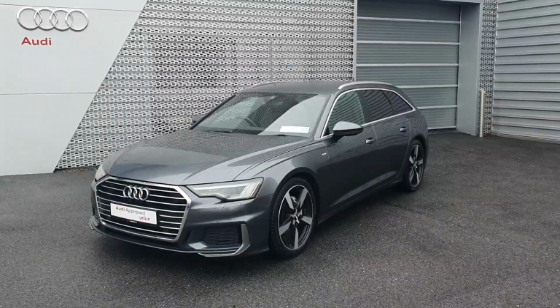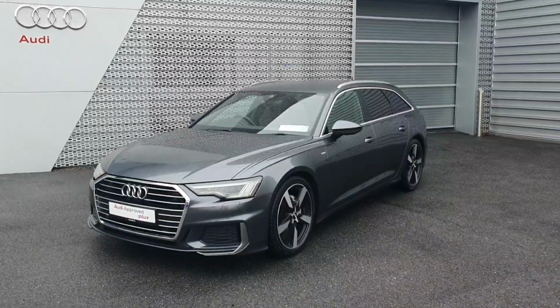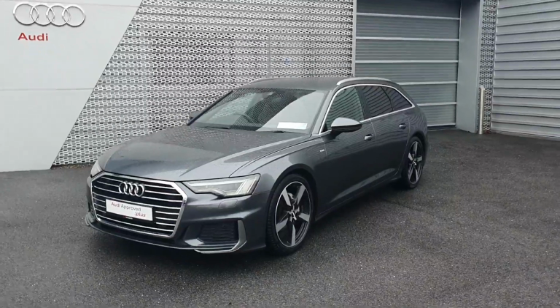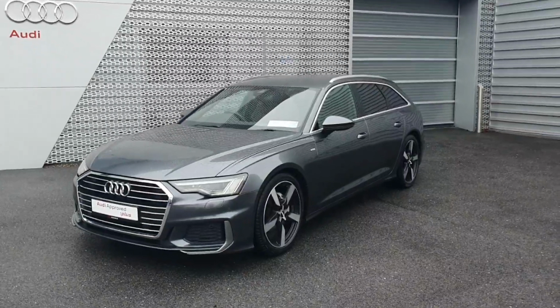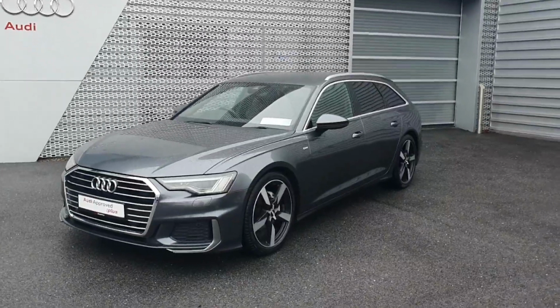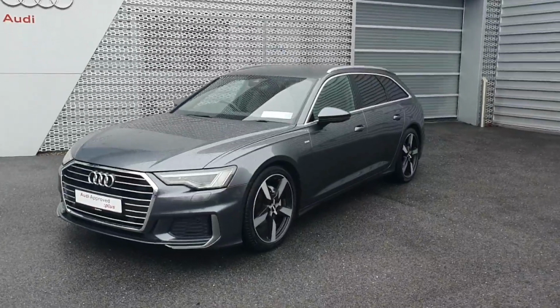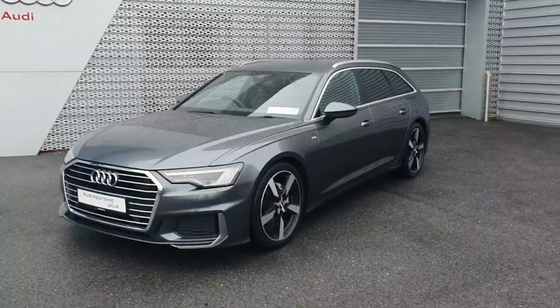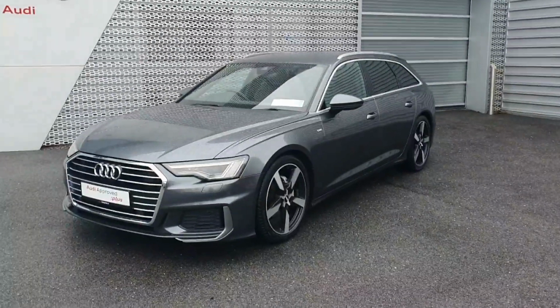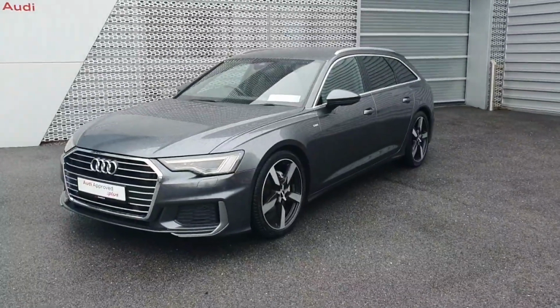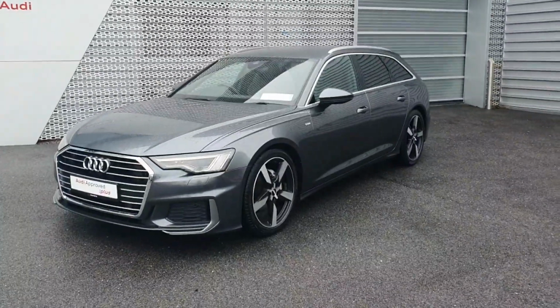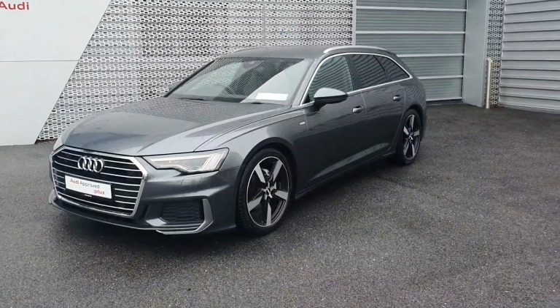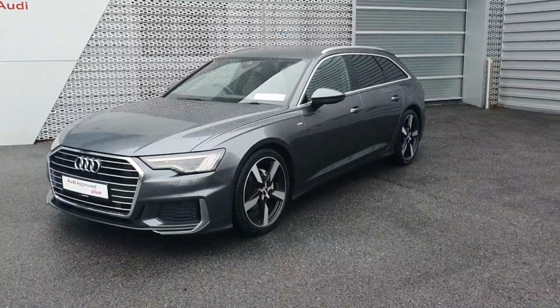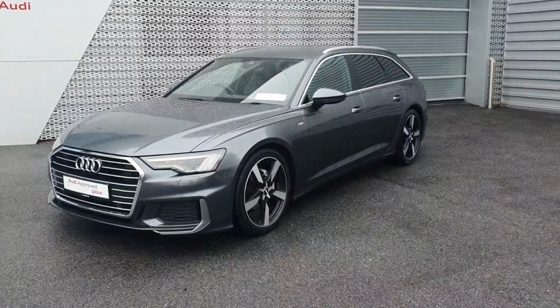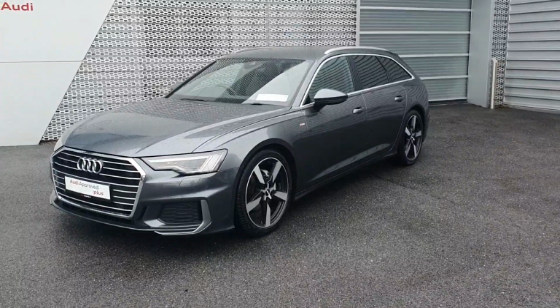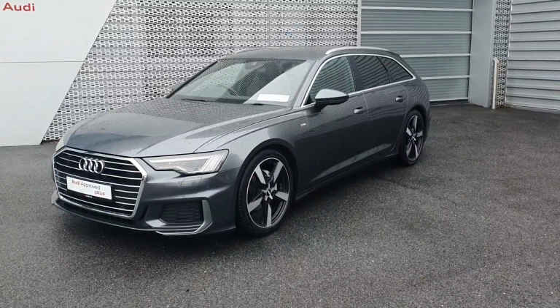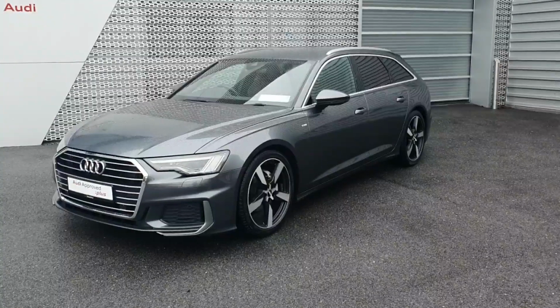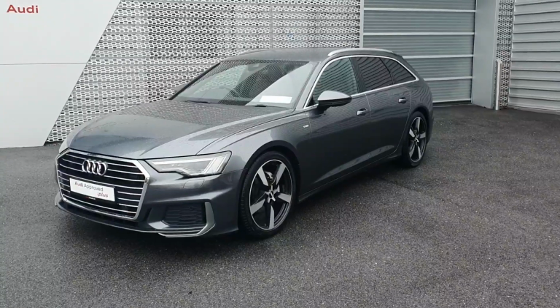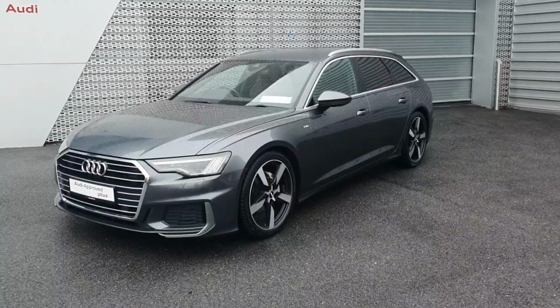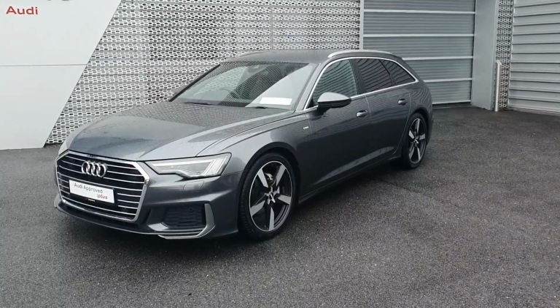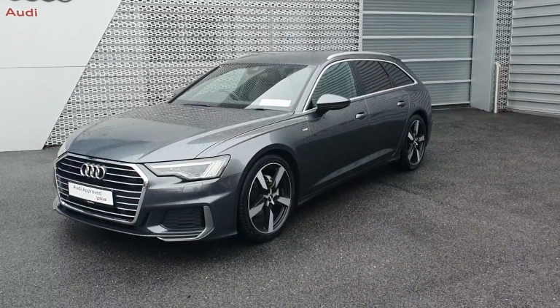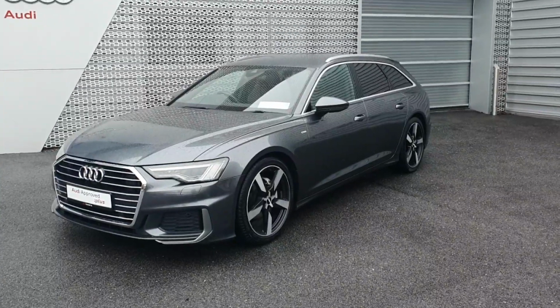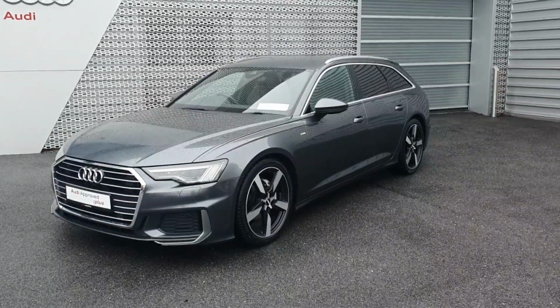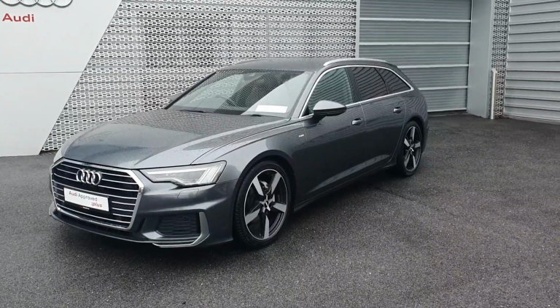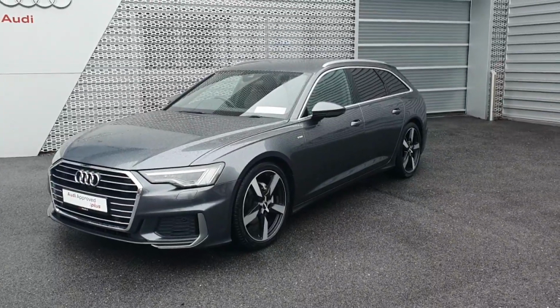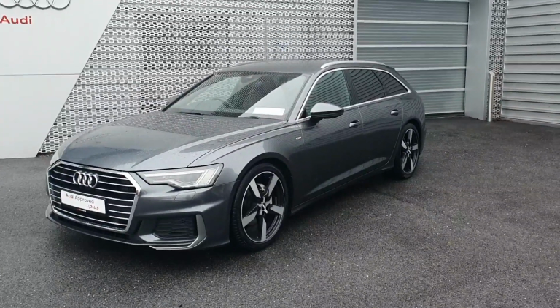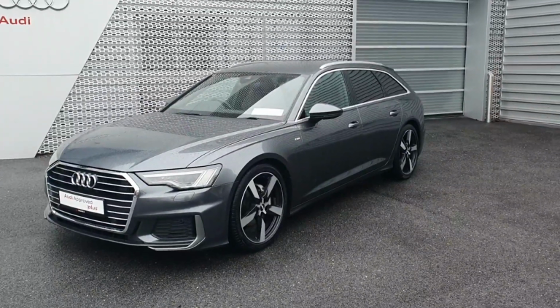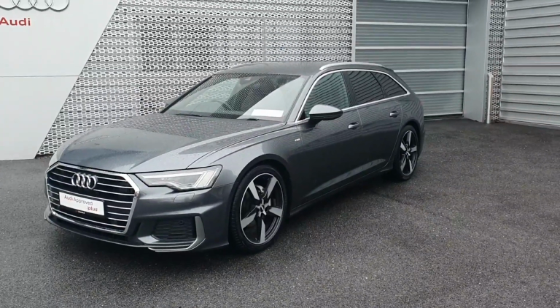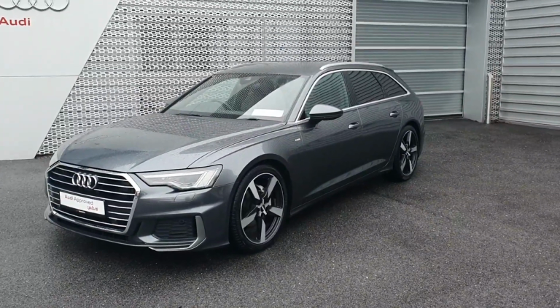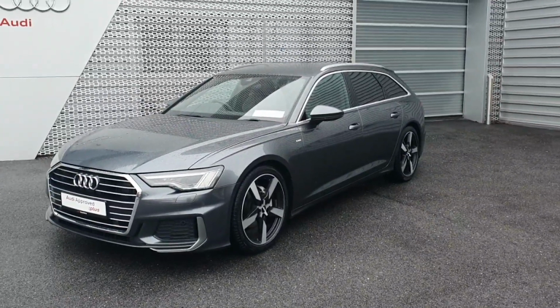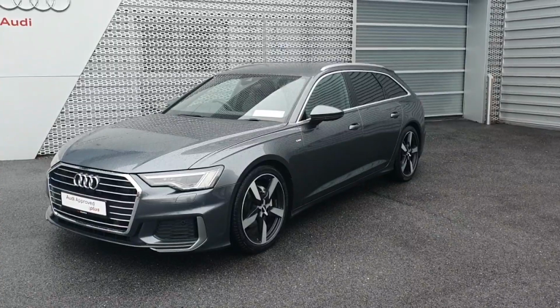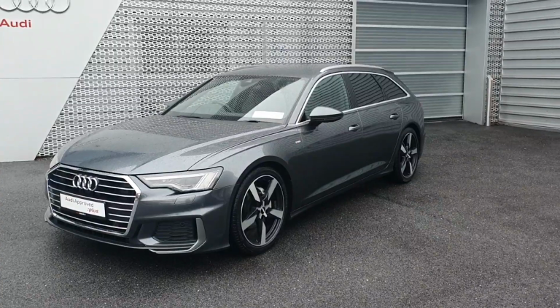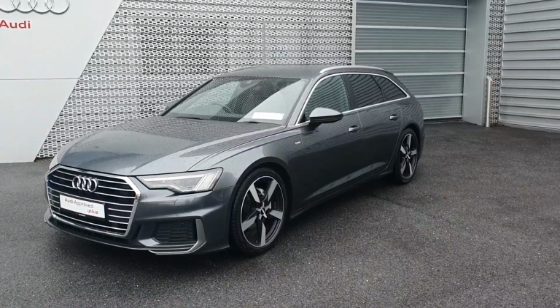Hello and welcome to Audi Limerick online sales. Today we have our stunning 2018, it's a new model, Audi A6 Avant S line finished in Daytona gray pearlescent effect paint.